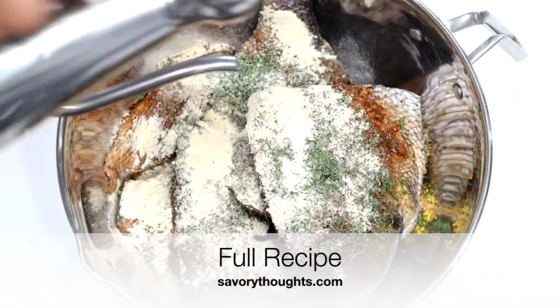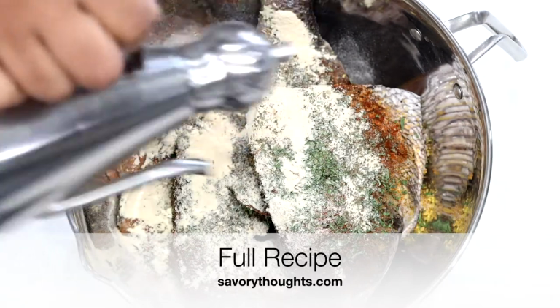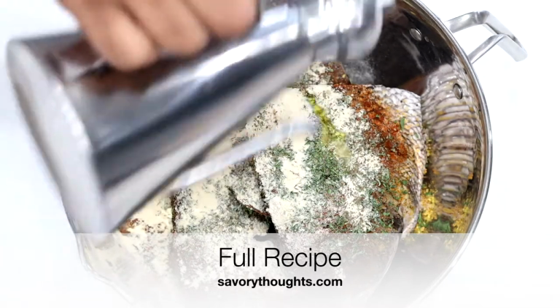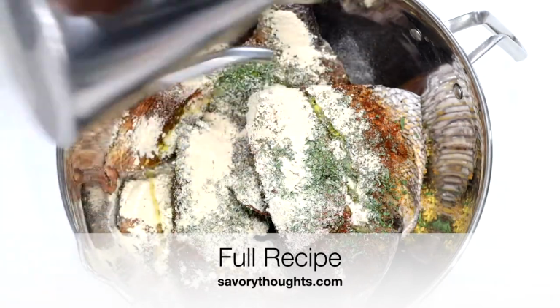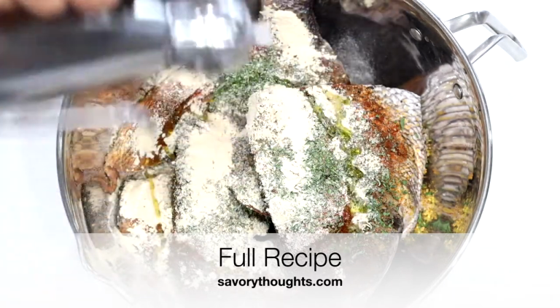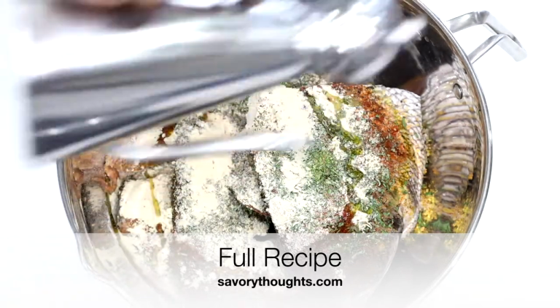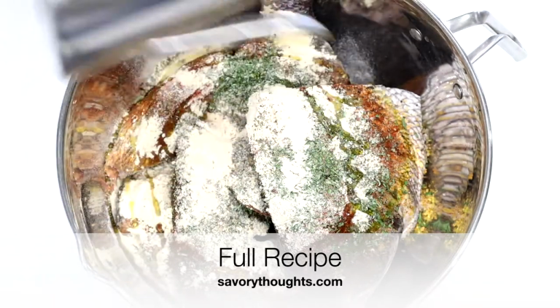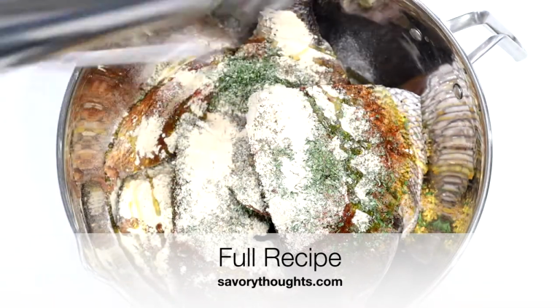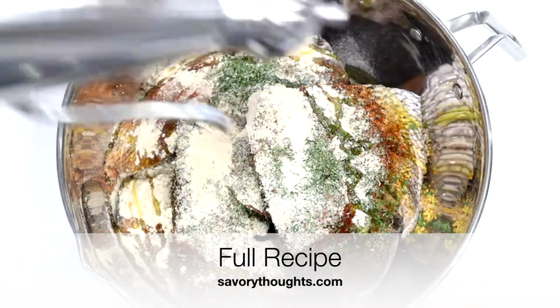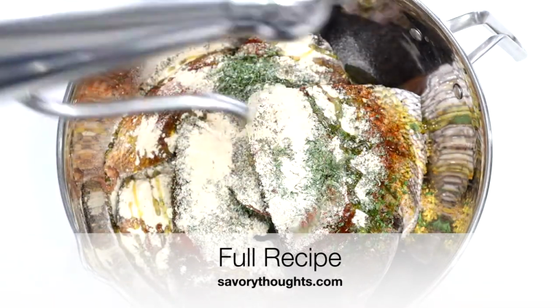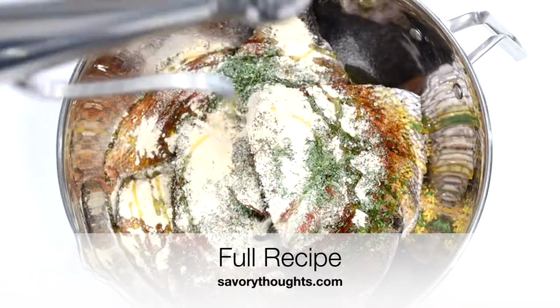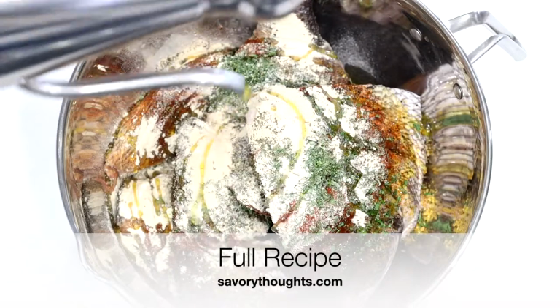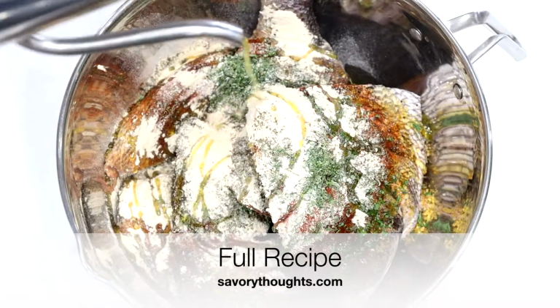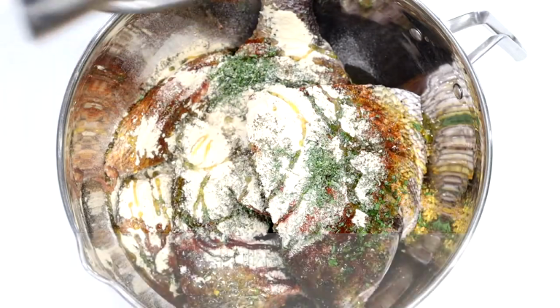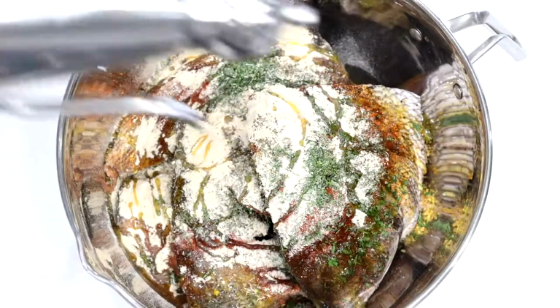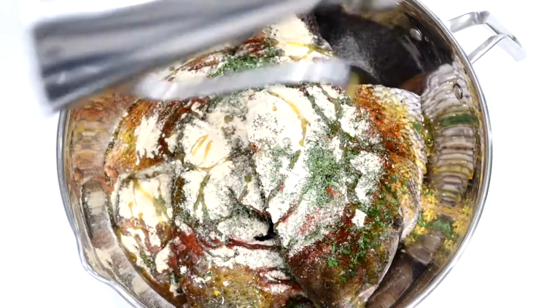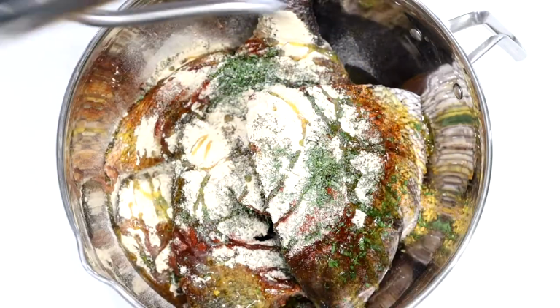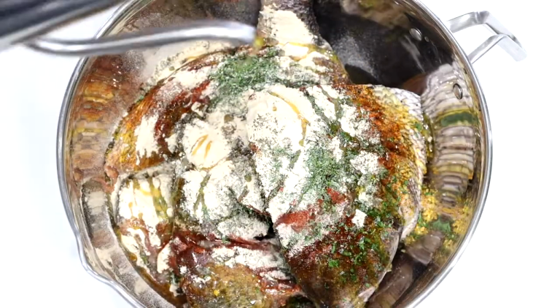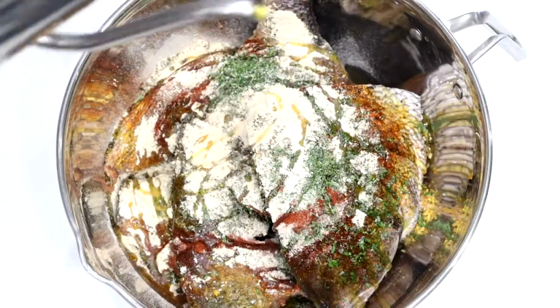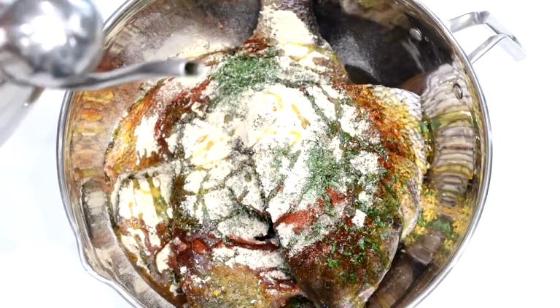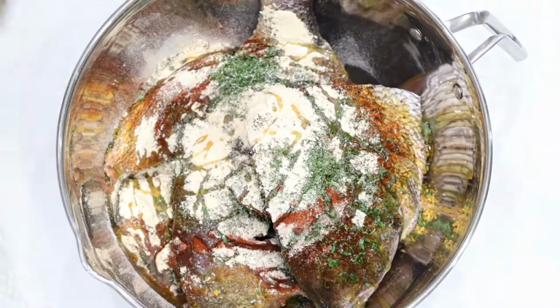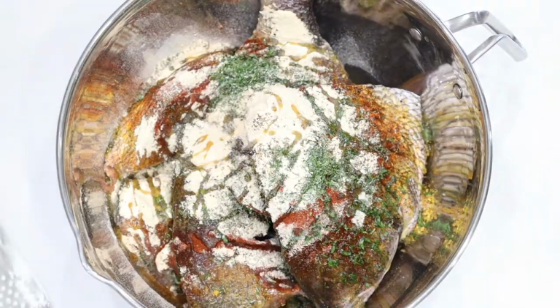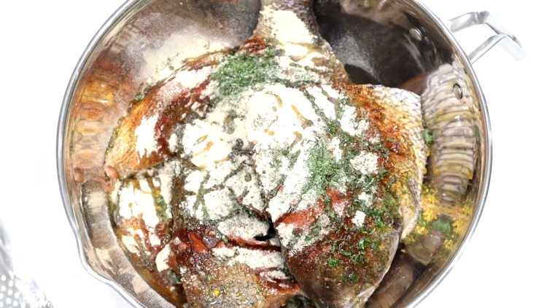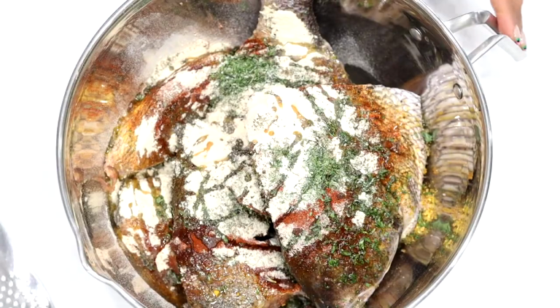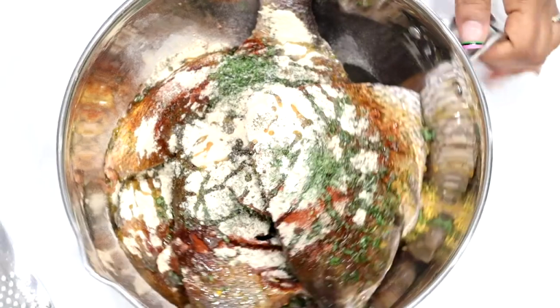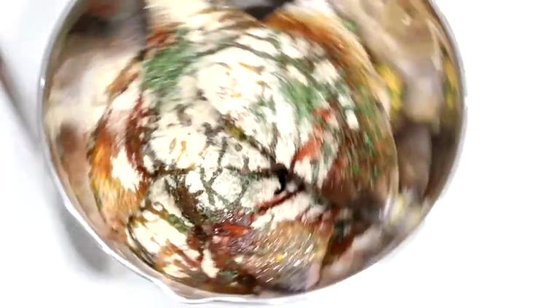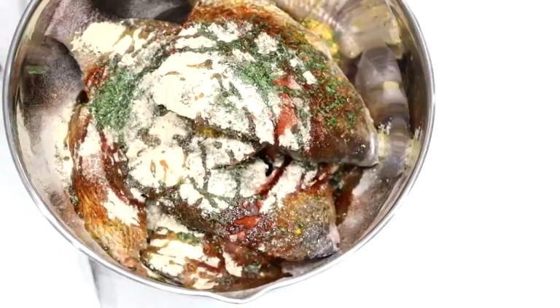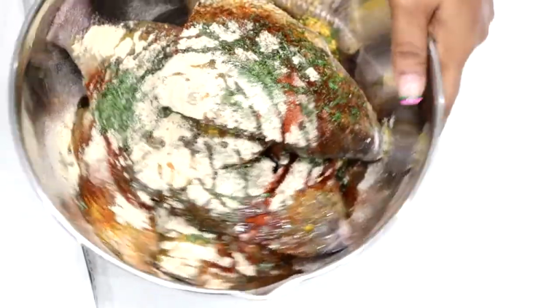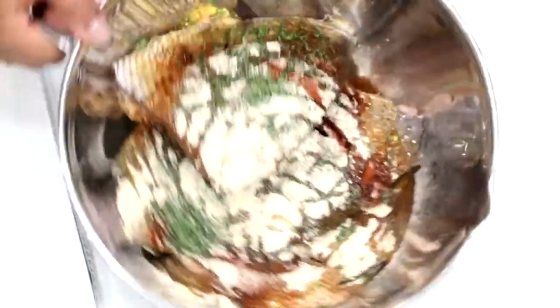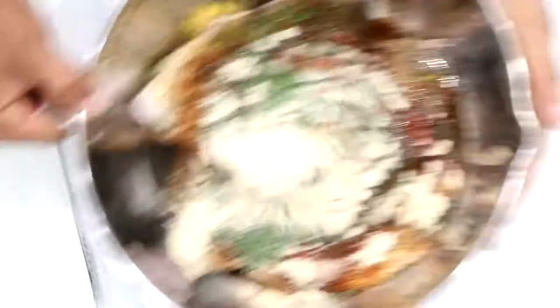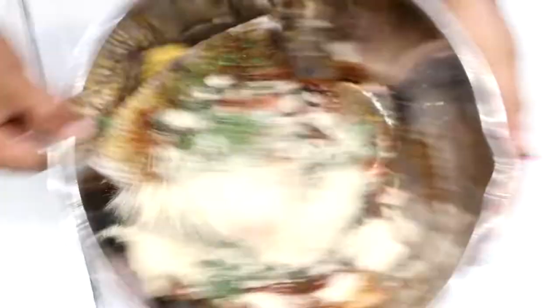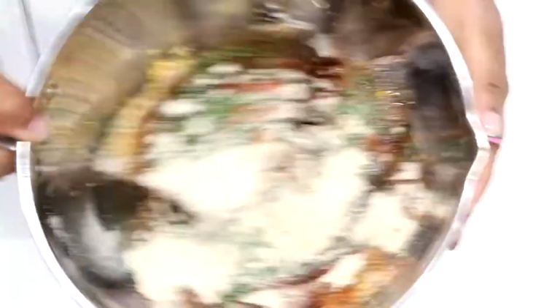The full recipe is also on the website at SavoryThoughts.com, and we're also sharing a step-by-step photo guide on how to make this recipe perfectly. Once you're done adding in your ingredients, go ahead and toss your fish.